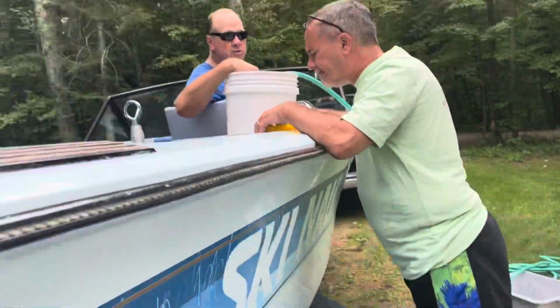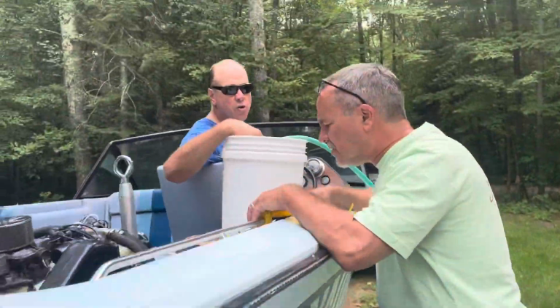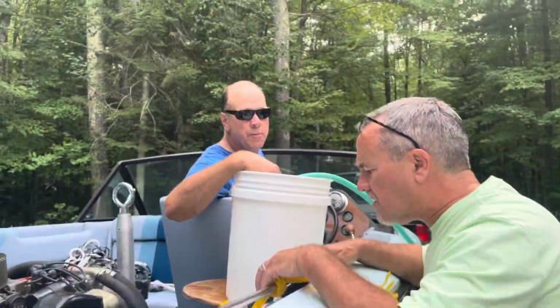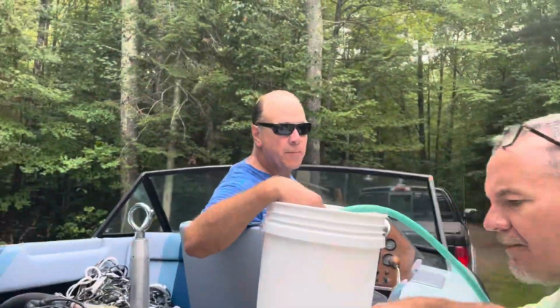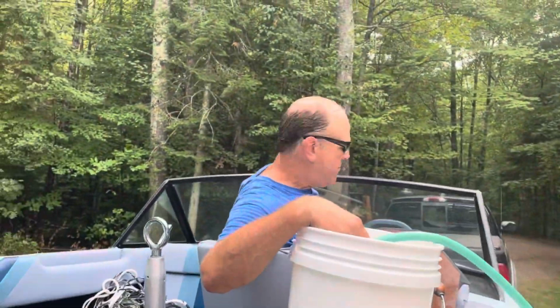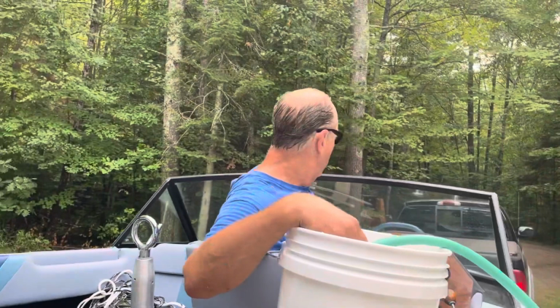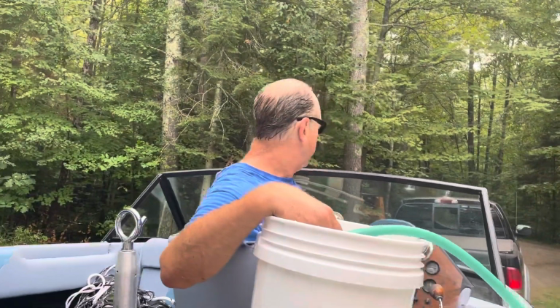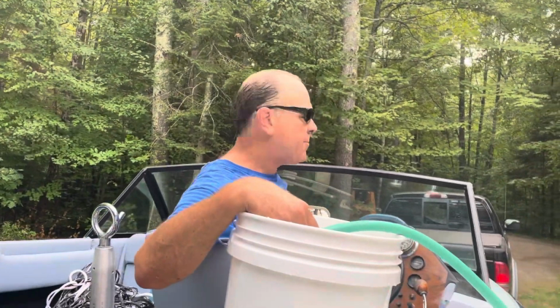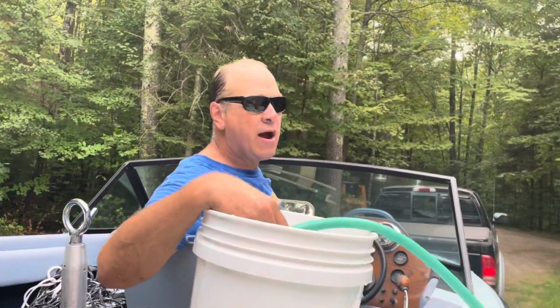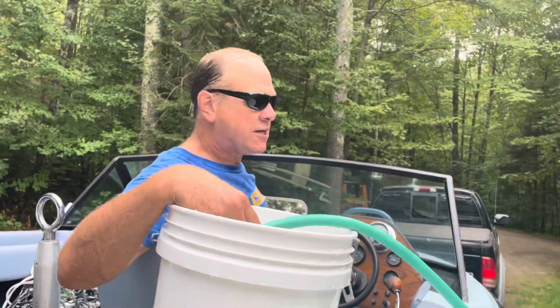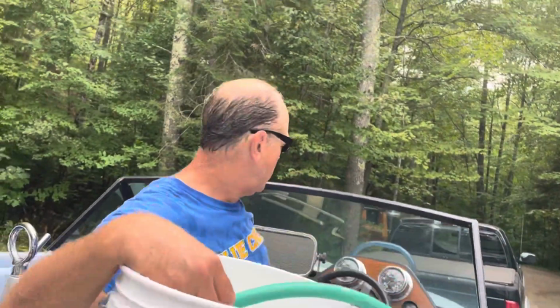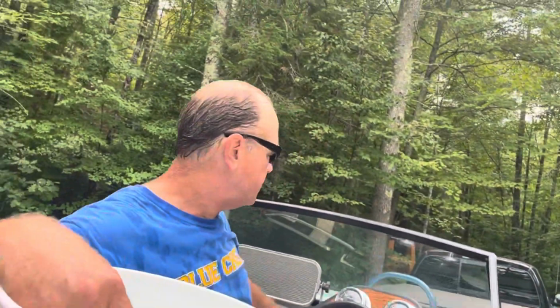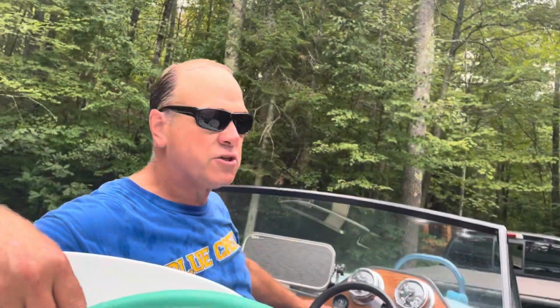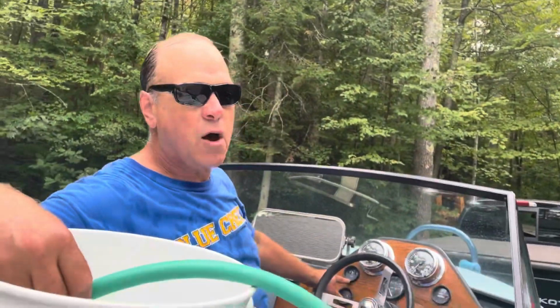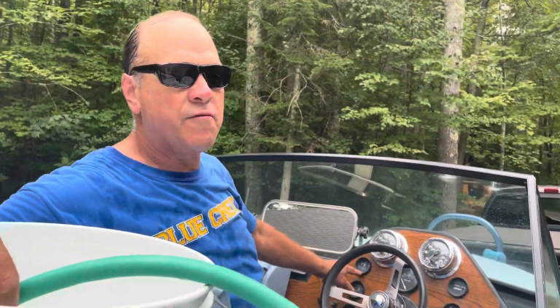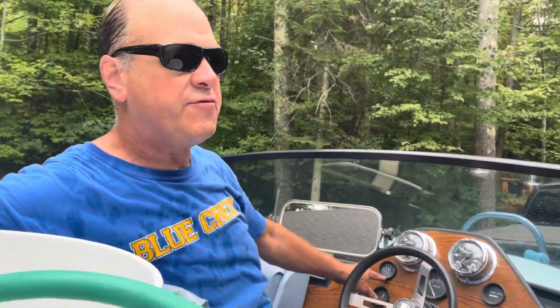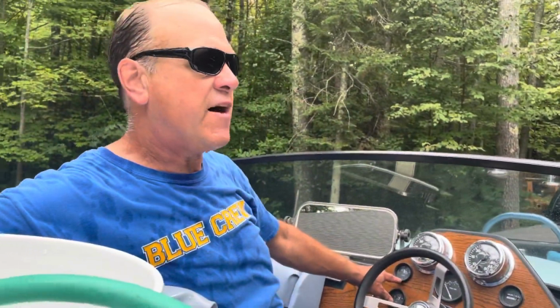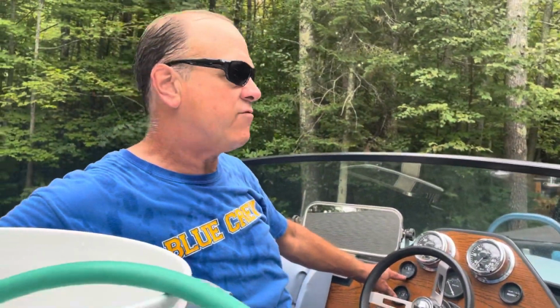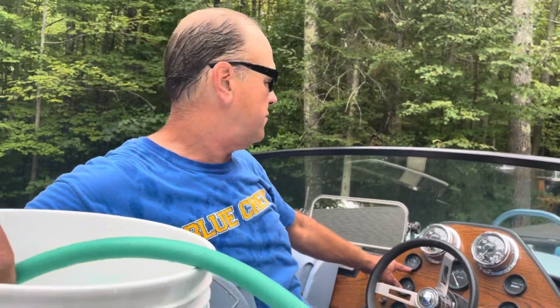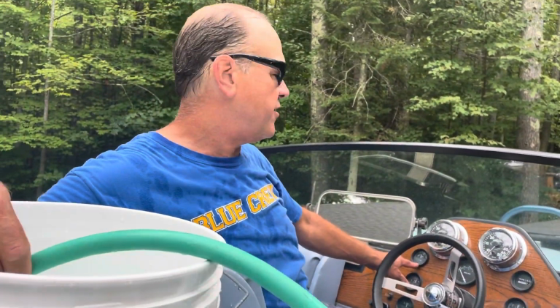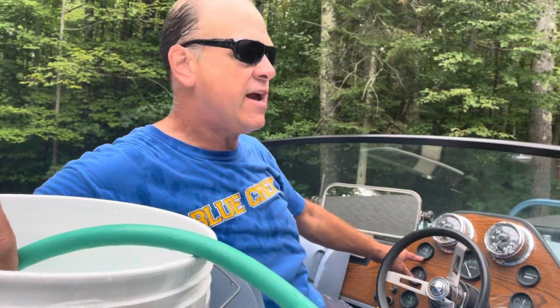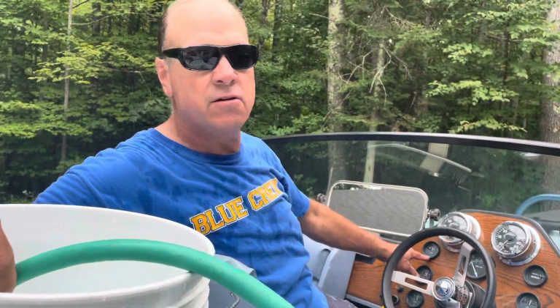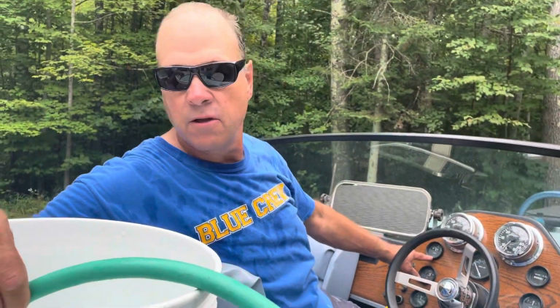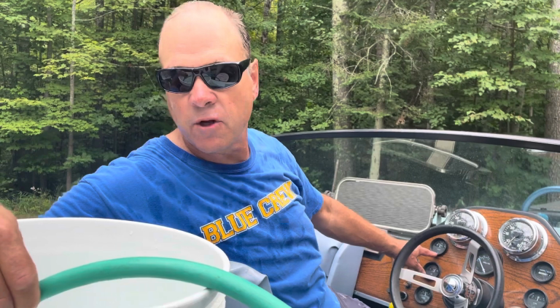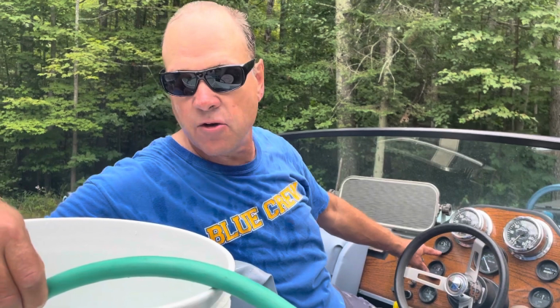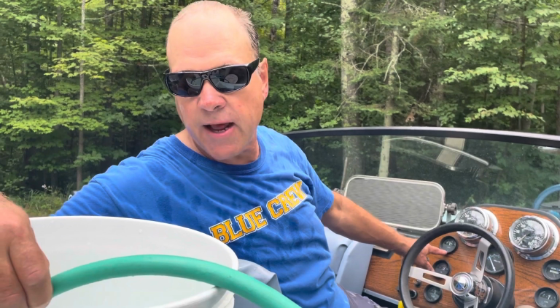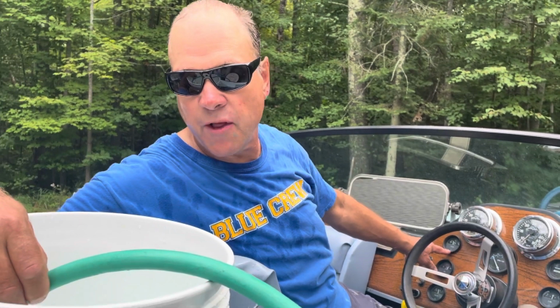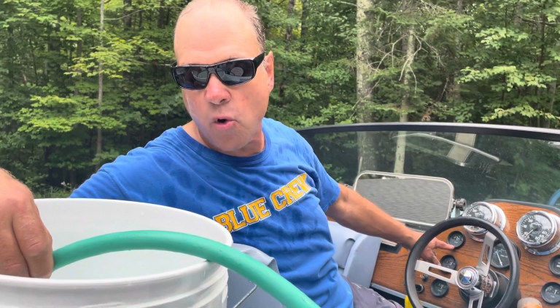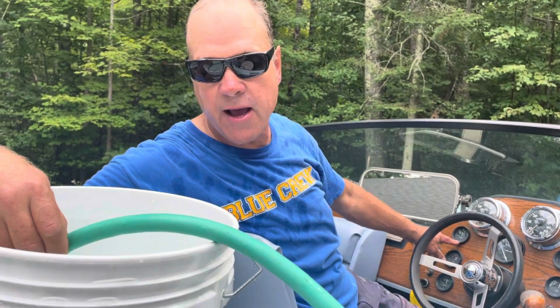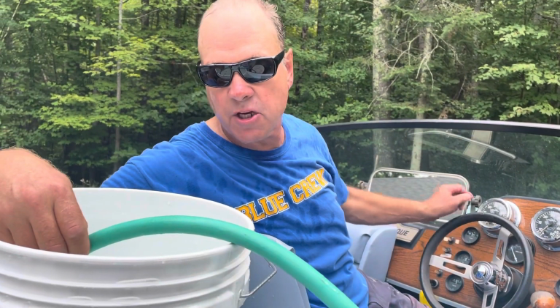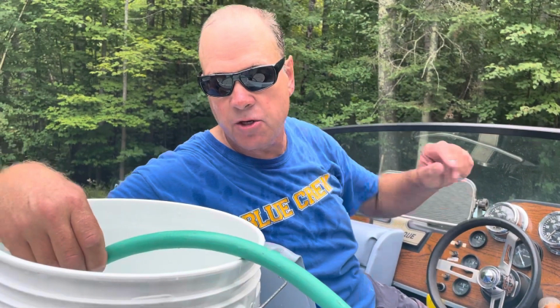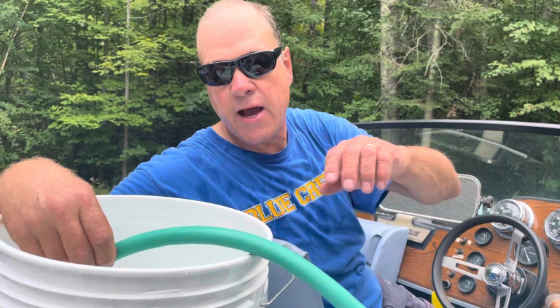You're warming it up and you've got to make sure you're up to temperature. Our temperature on this boat is about 155 to 158. Once I do that I can run this water down, which I'm going to do now.